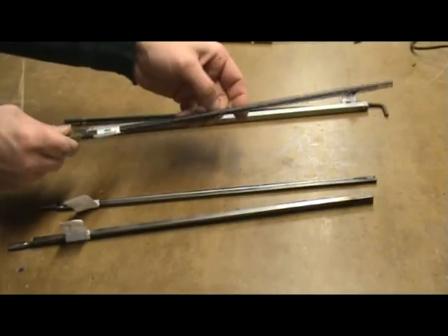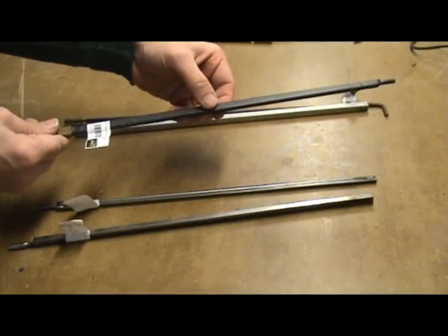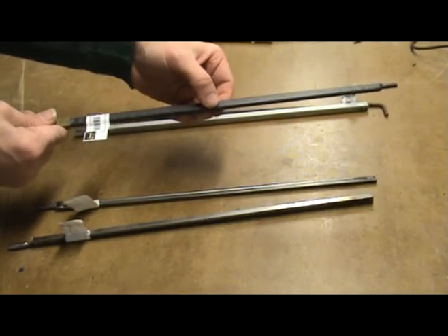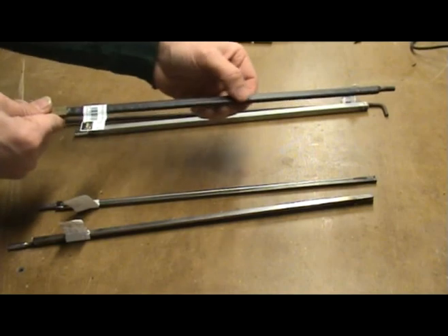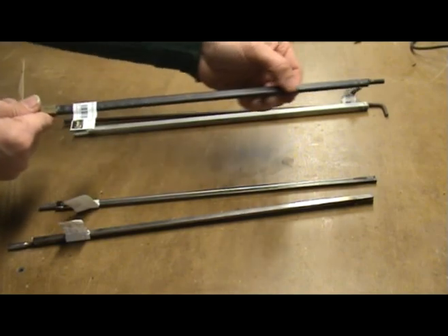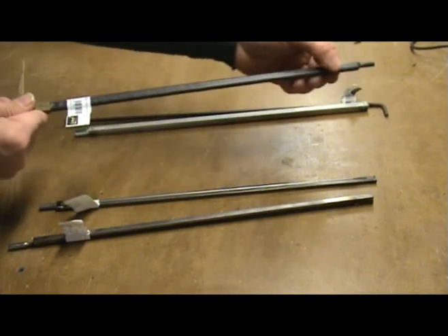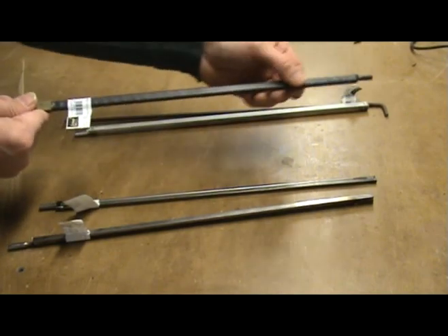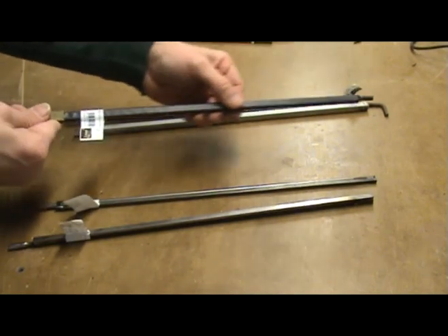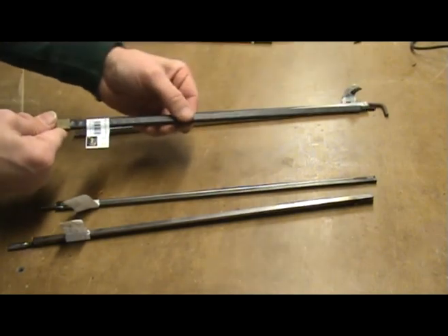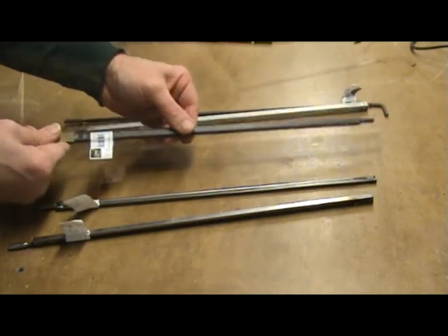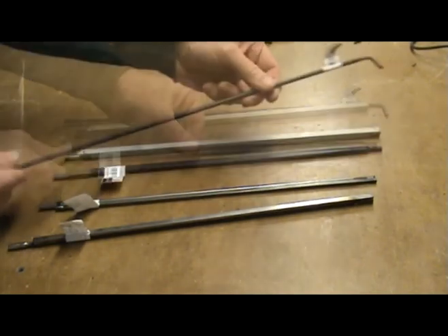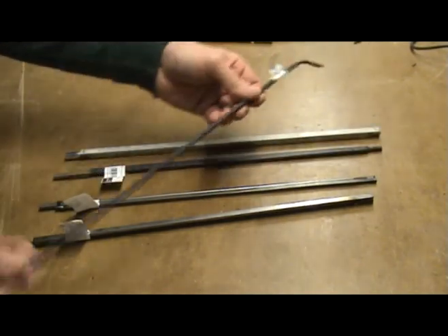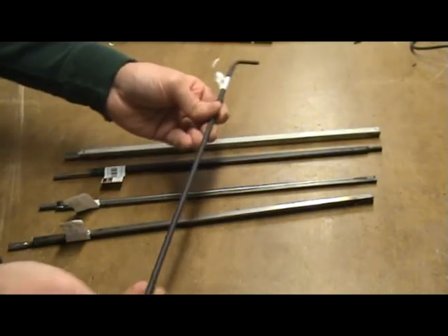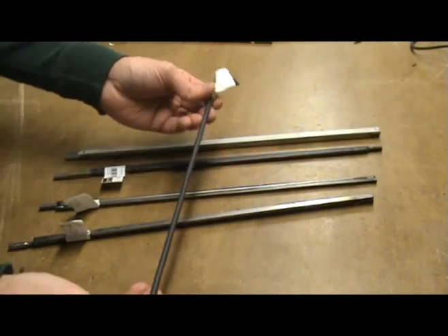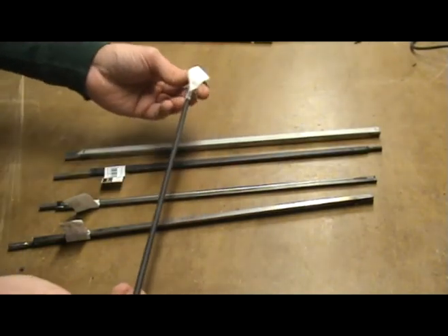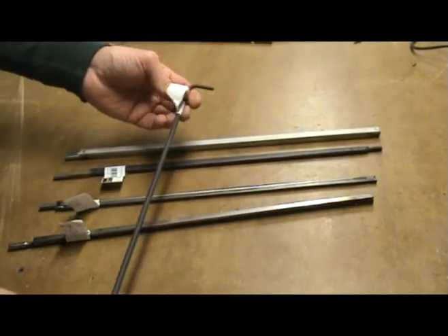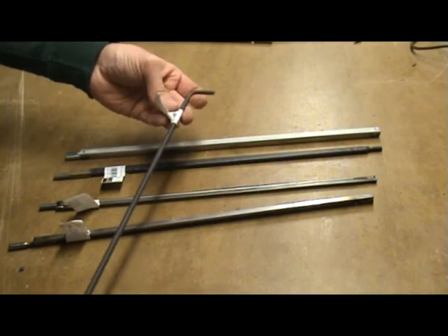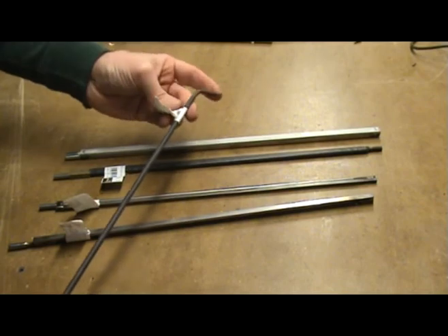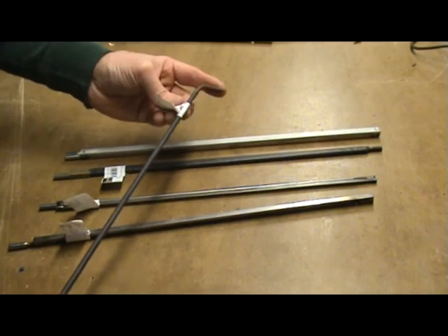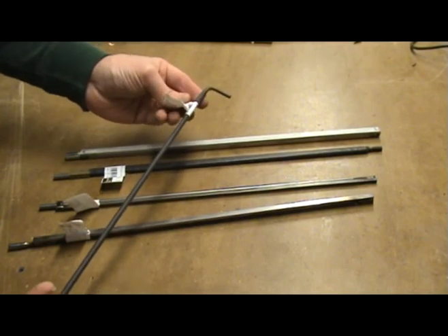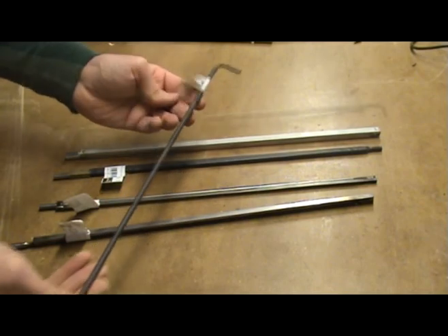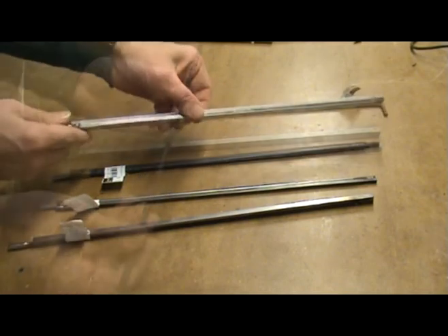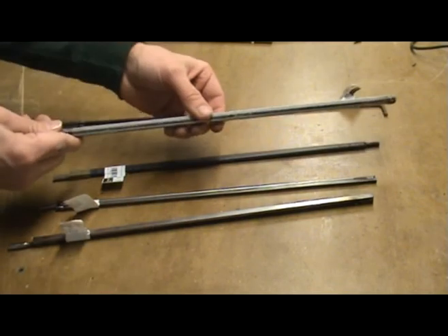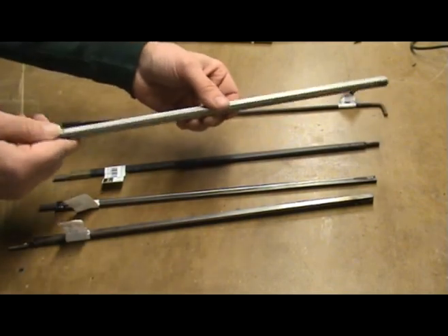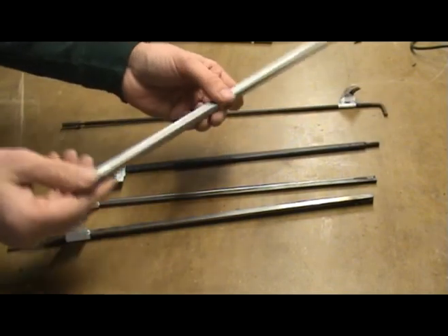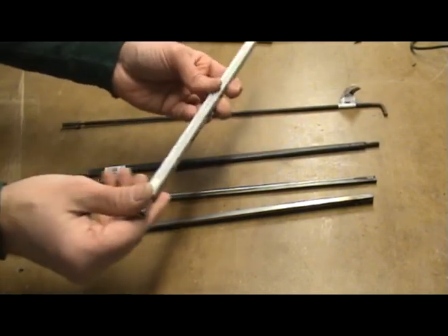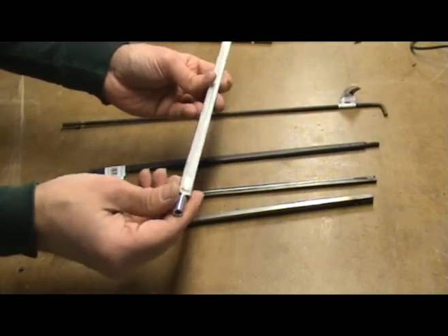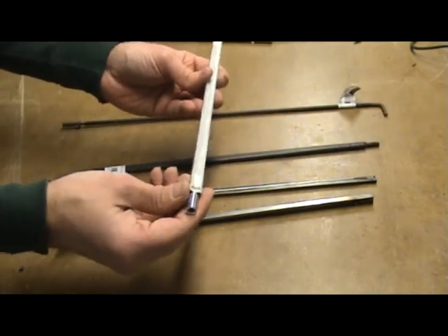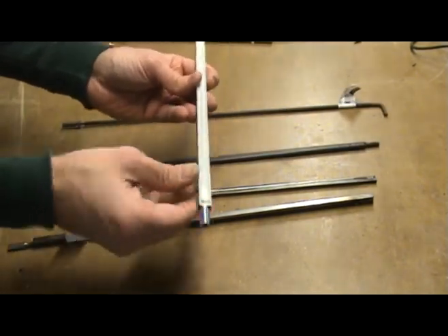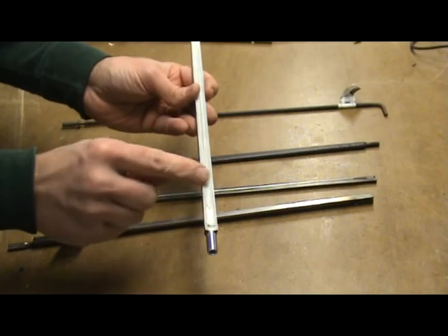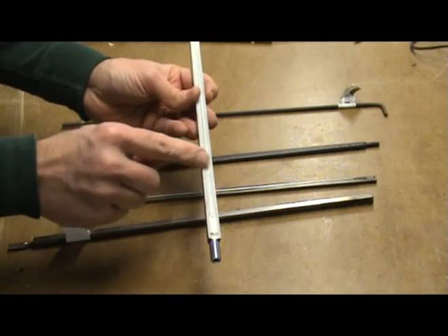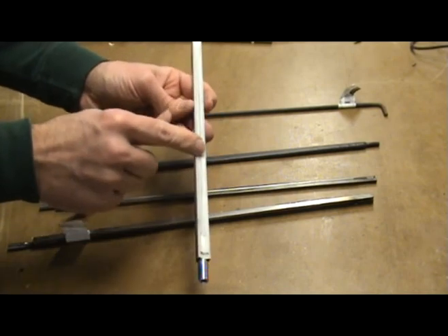There are basically two truss rod designs: single action and double action. Single action rods only apply tension in one direction, while double action rods can apply tension in two directions.